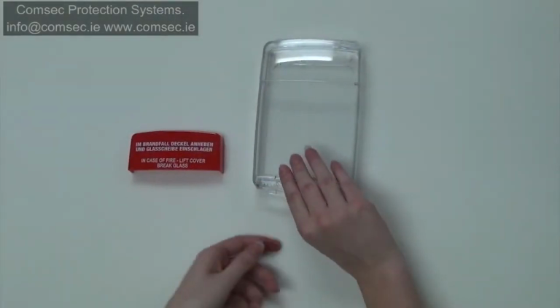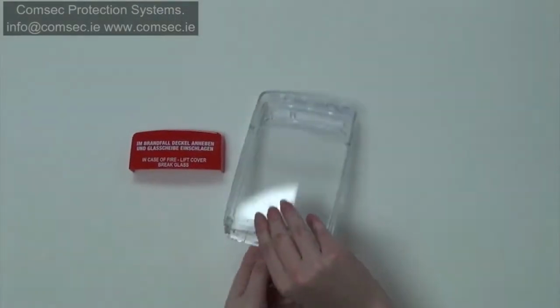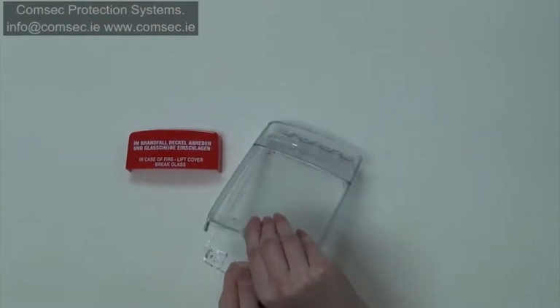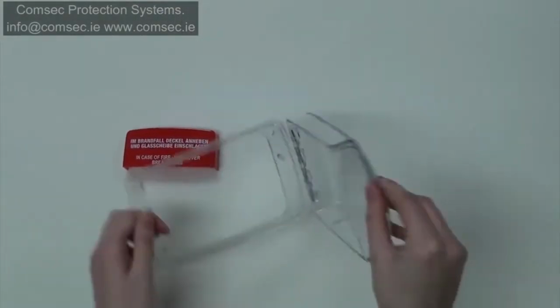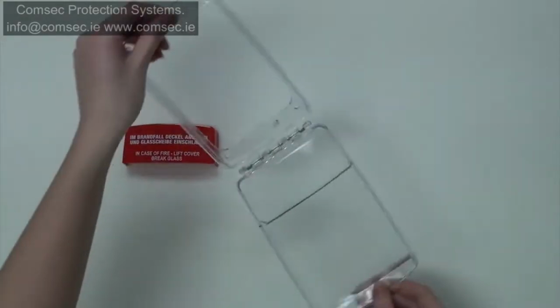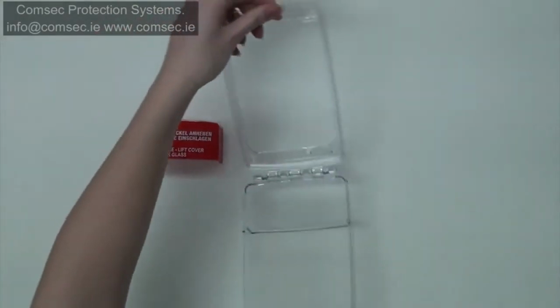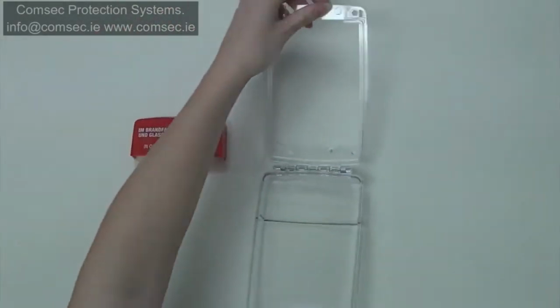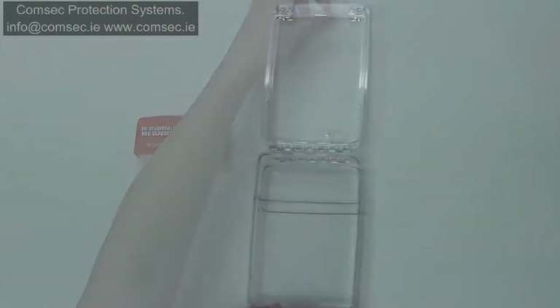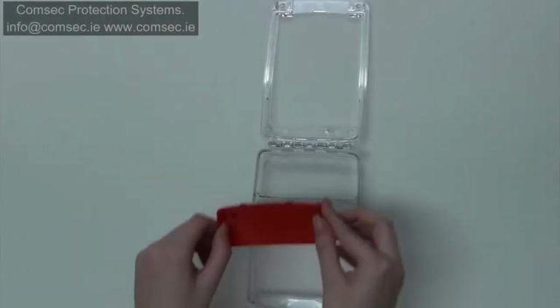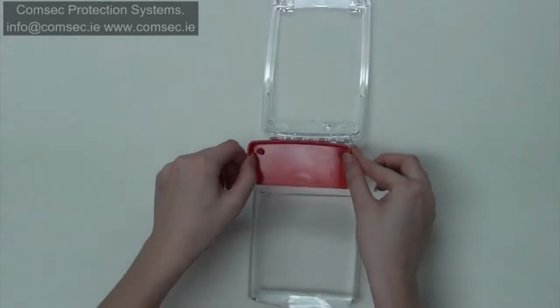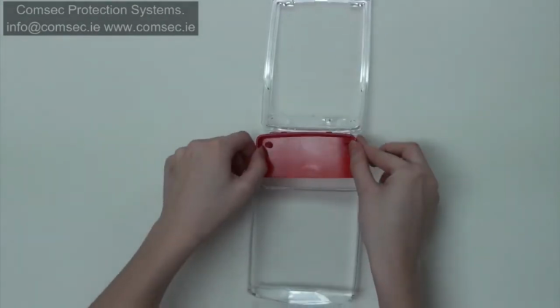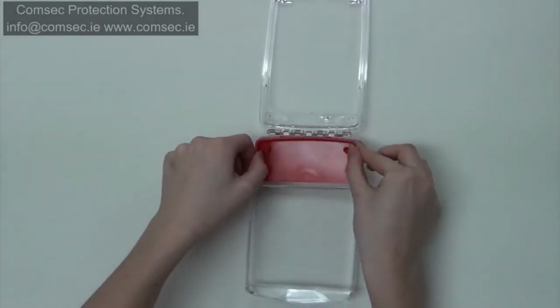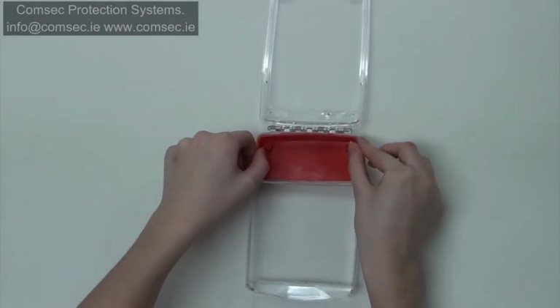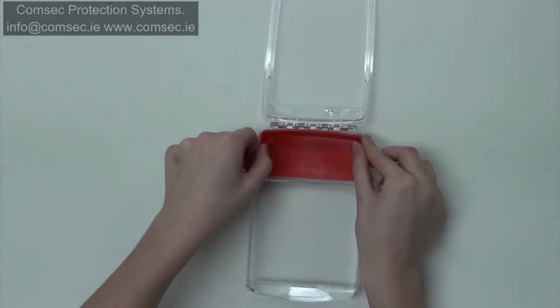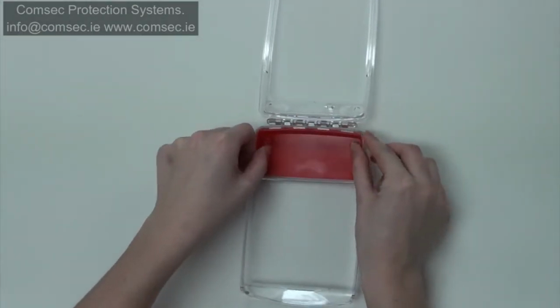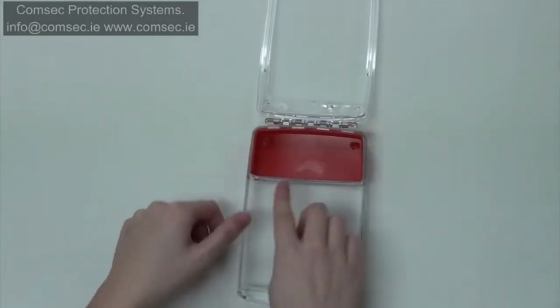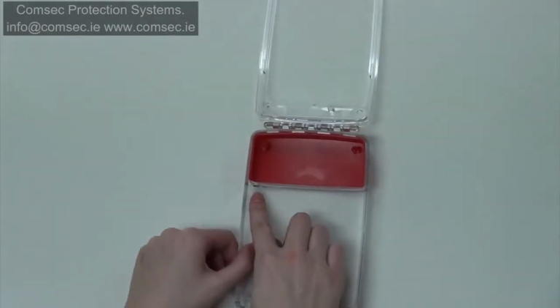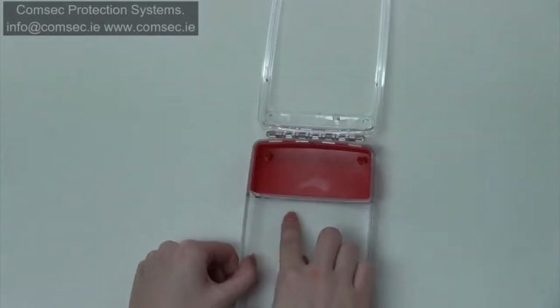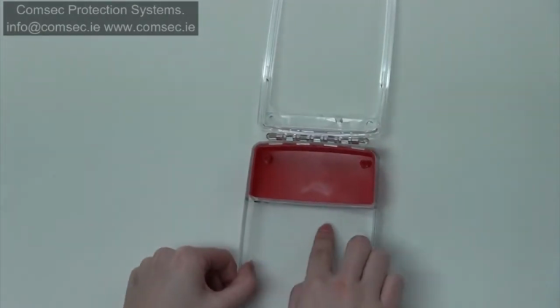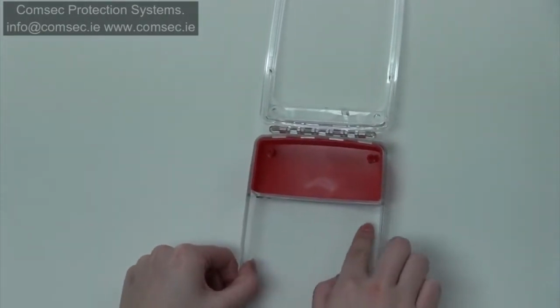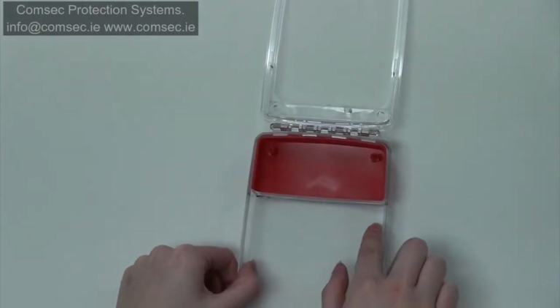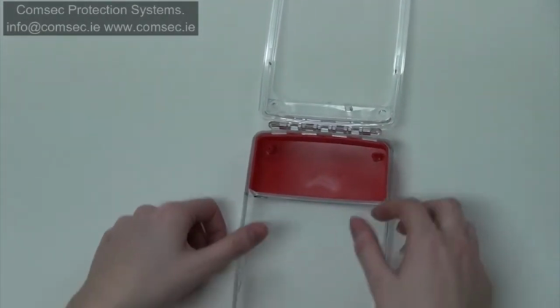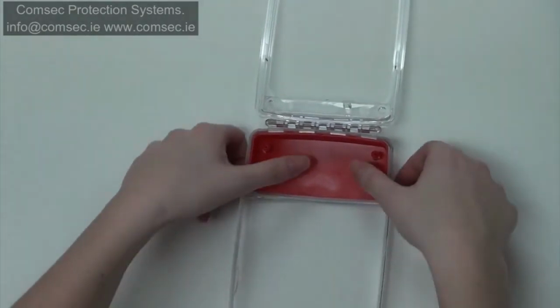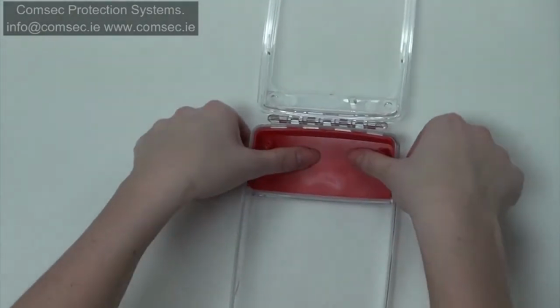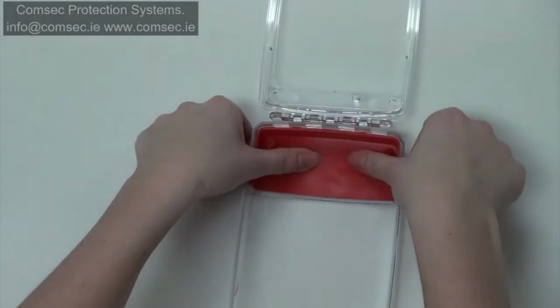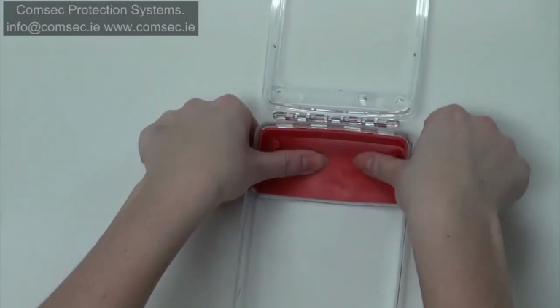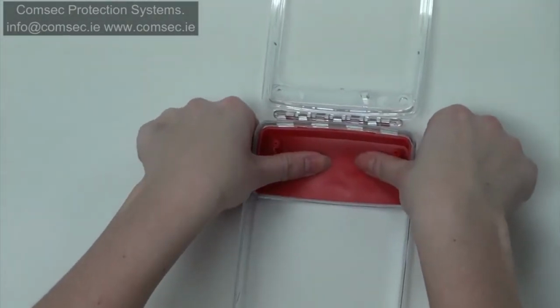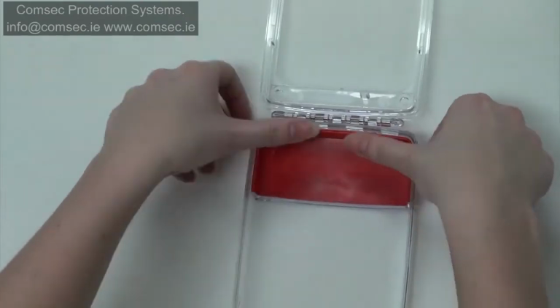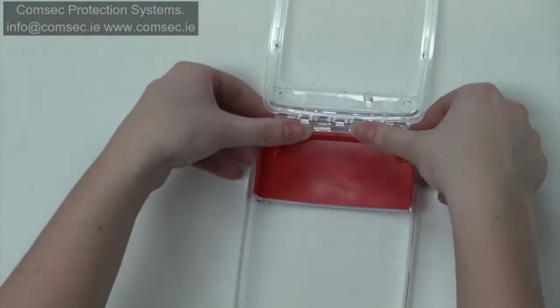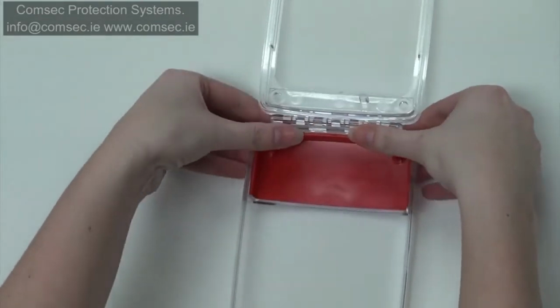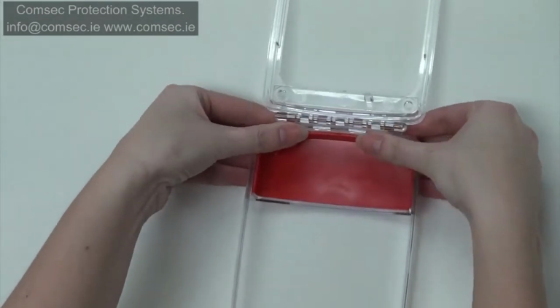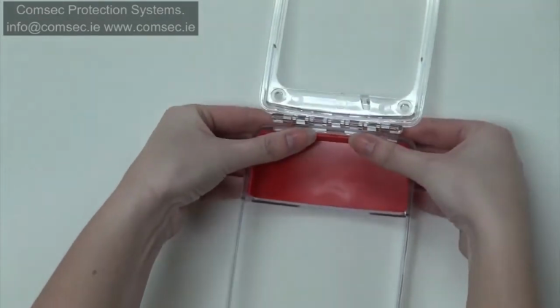Open your Eurostopper. Using this ridge as your guide, position the shell into place with a simple push and click.